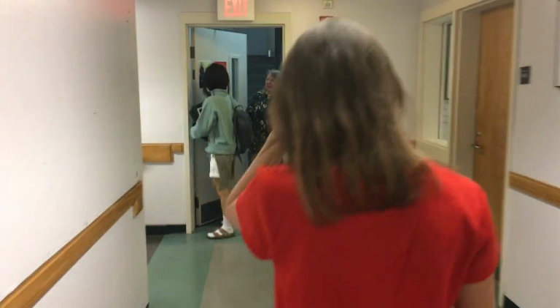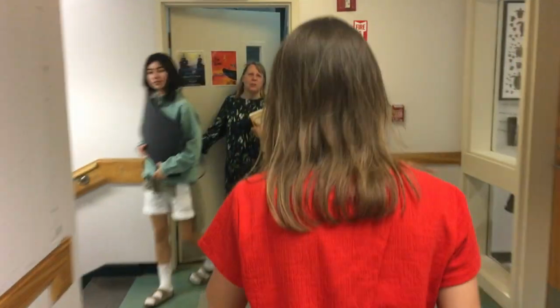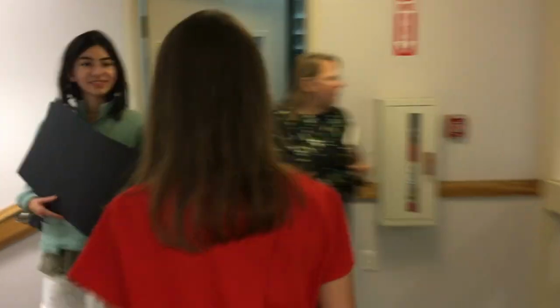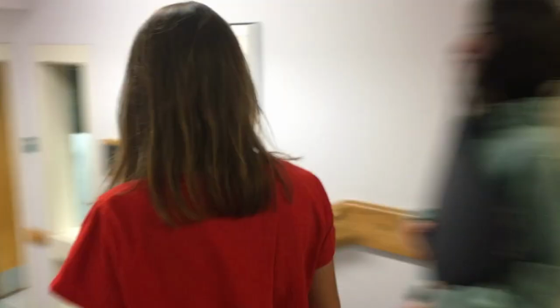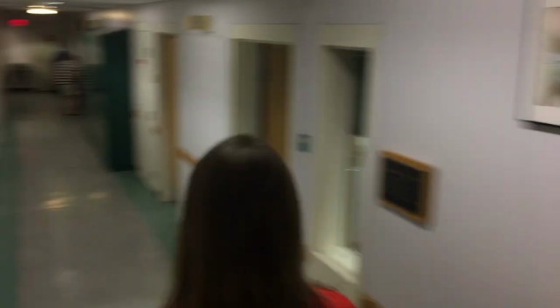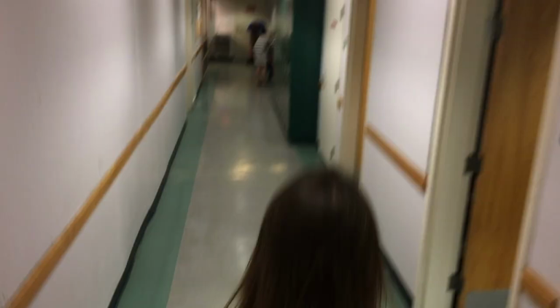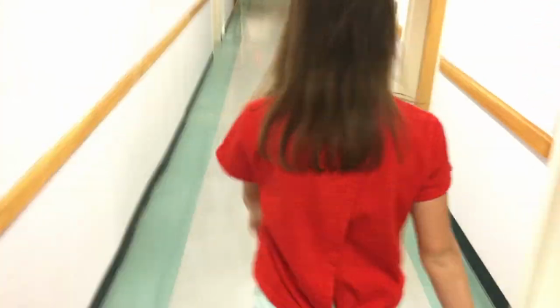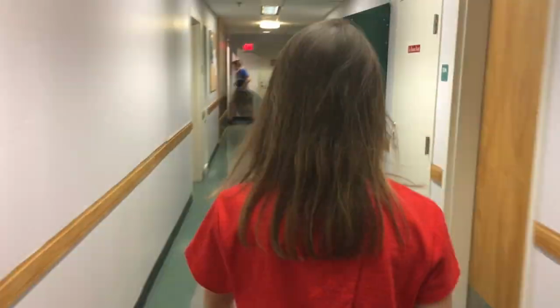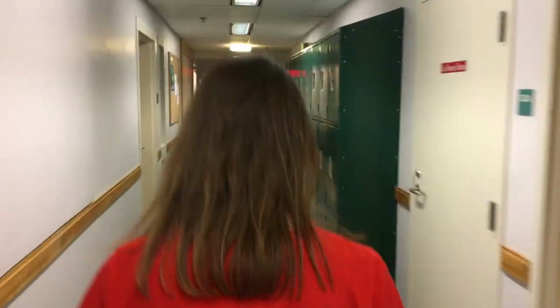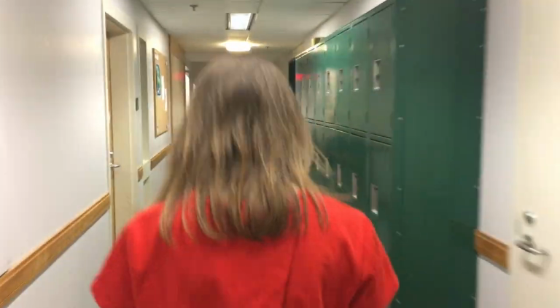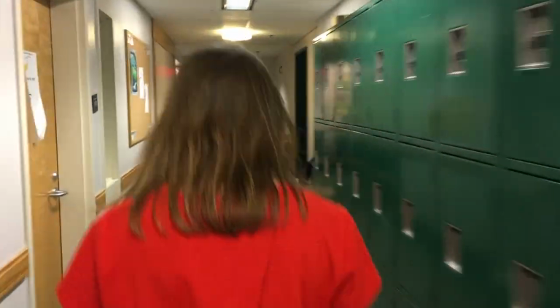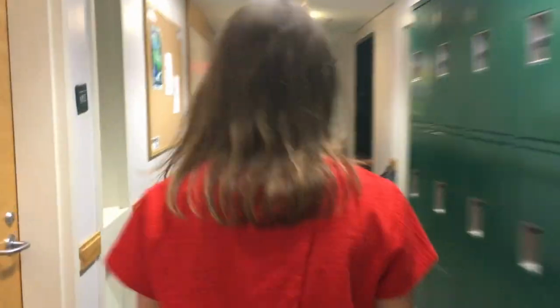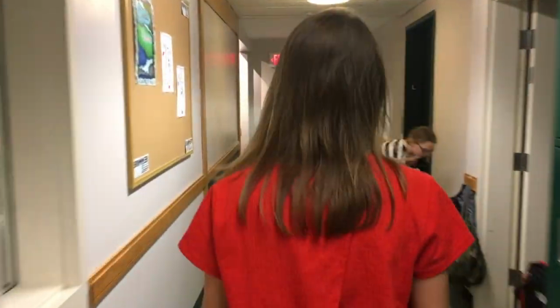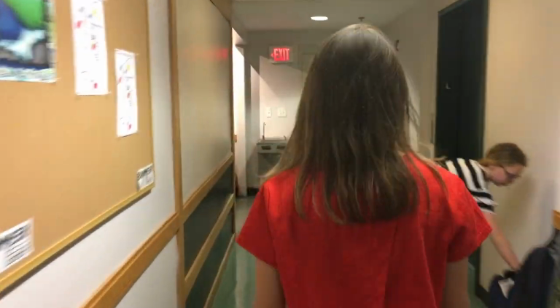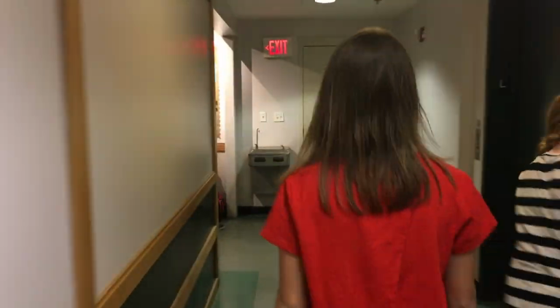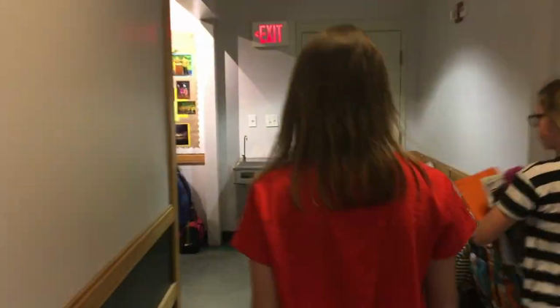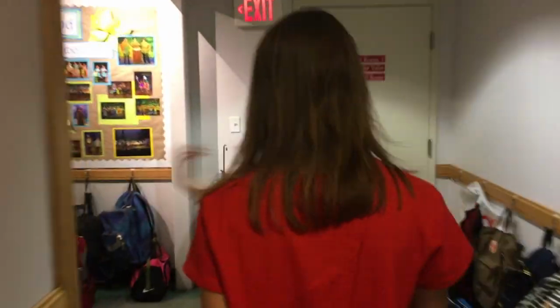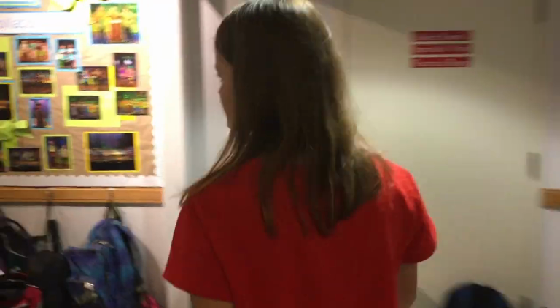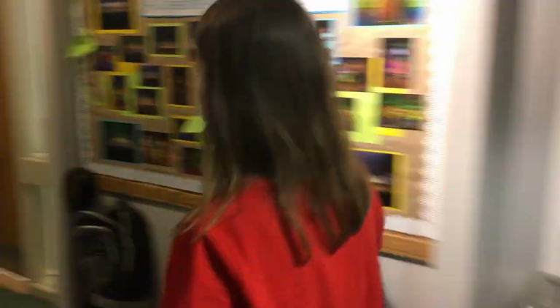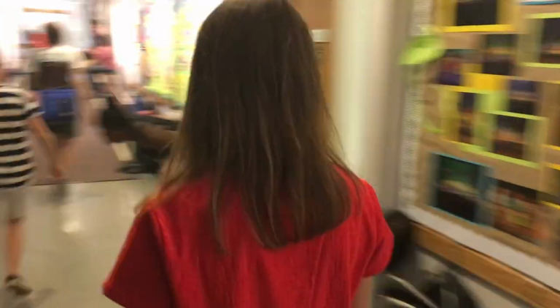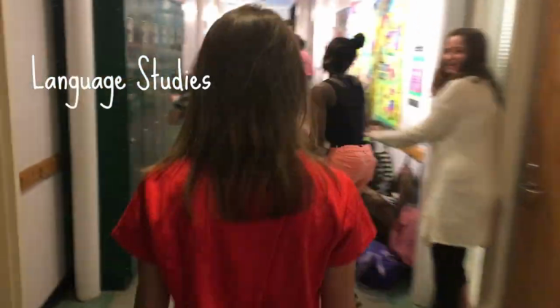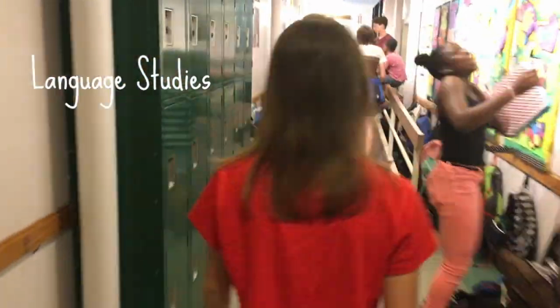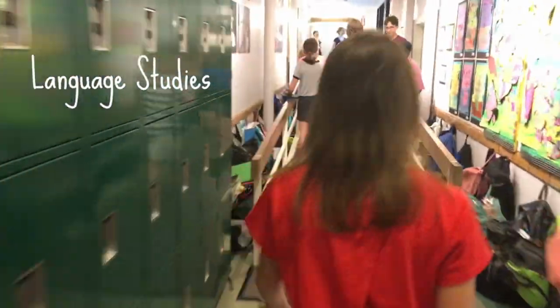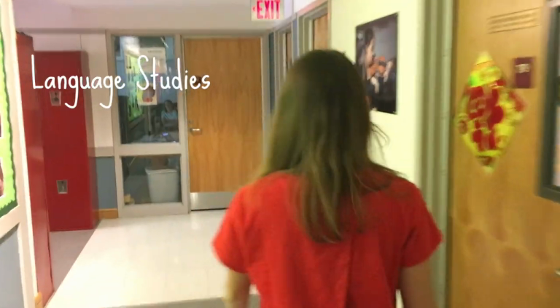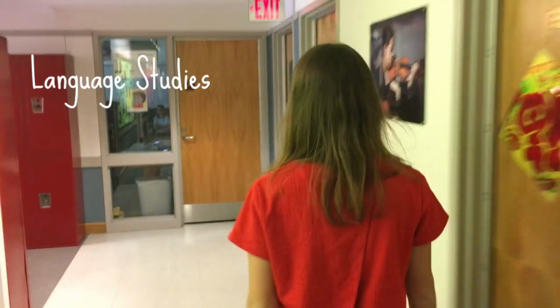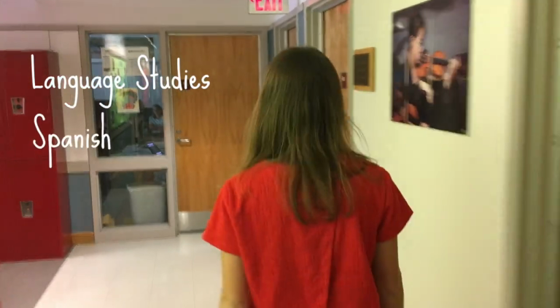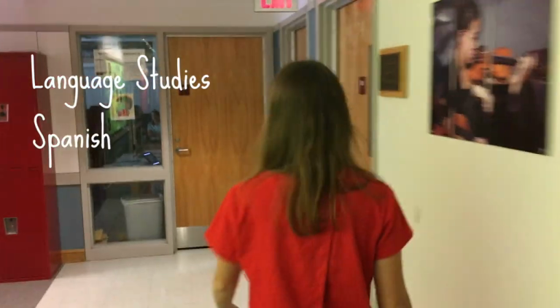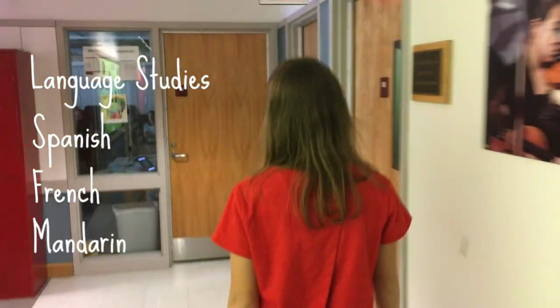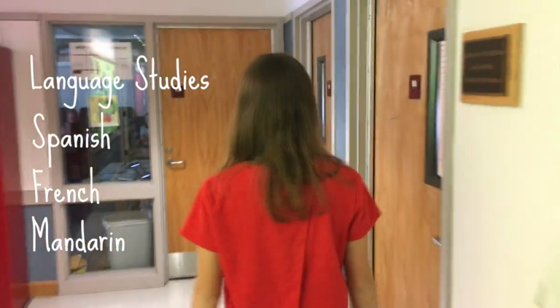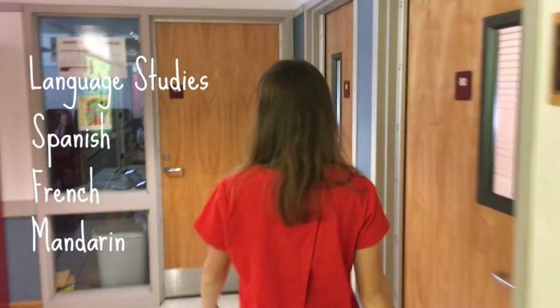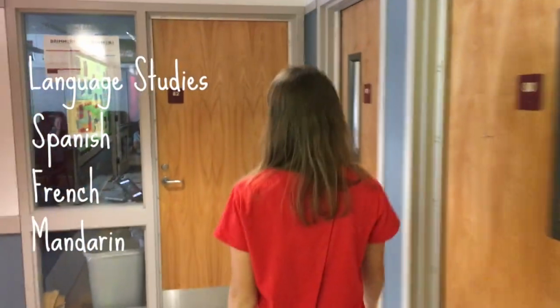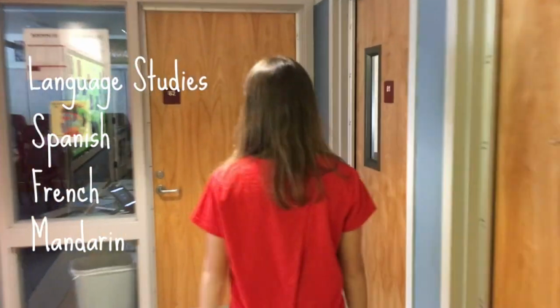The Omni Wing classrooms are designated for humanities and languages. The classrooms are set up for Socratic discussions and collaborative learning. There are three languages offered in the middle and upper school: Spanish, French, and Mandarin.